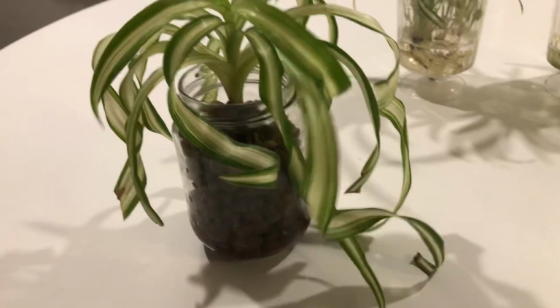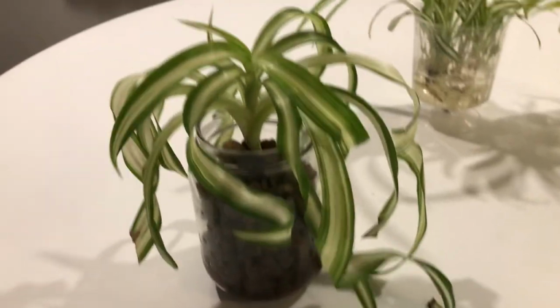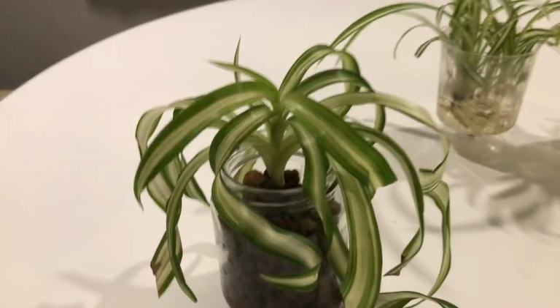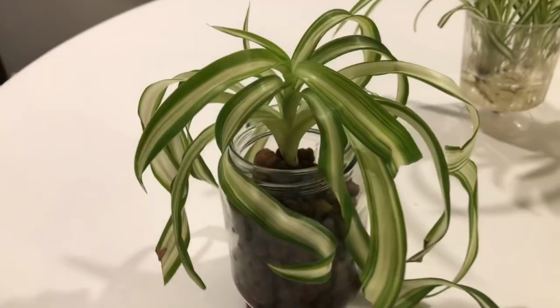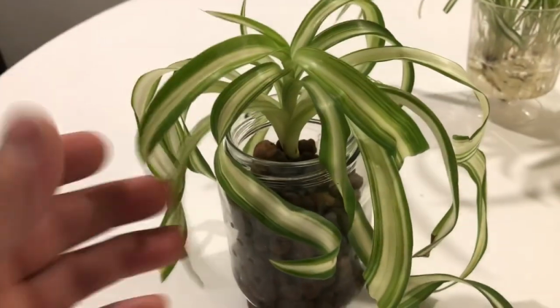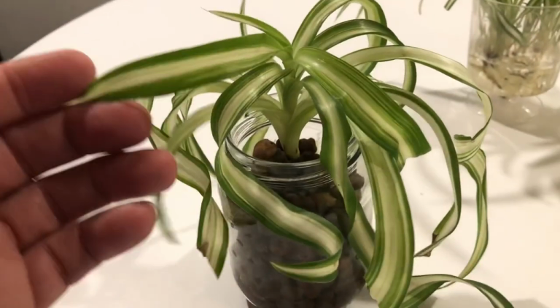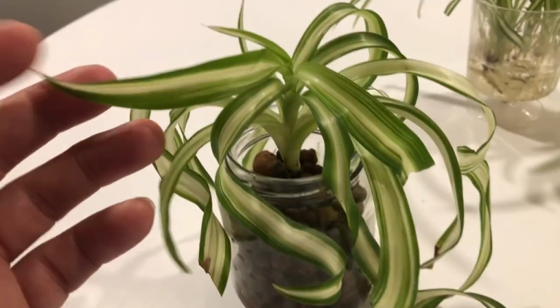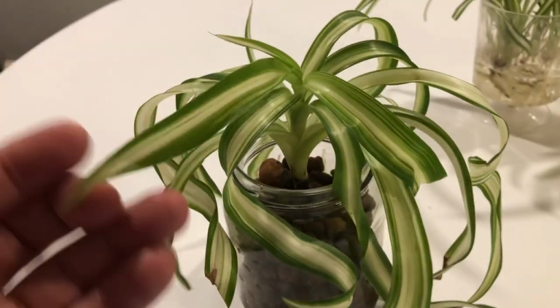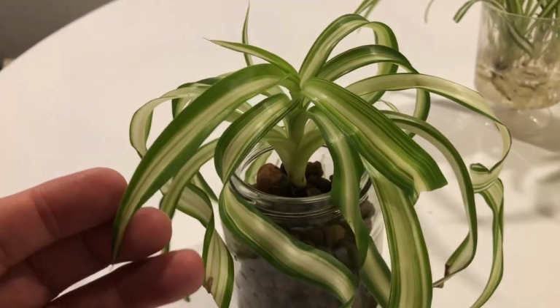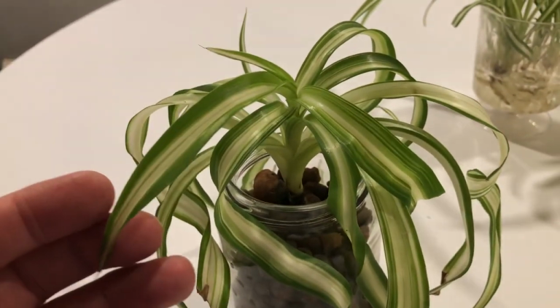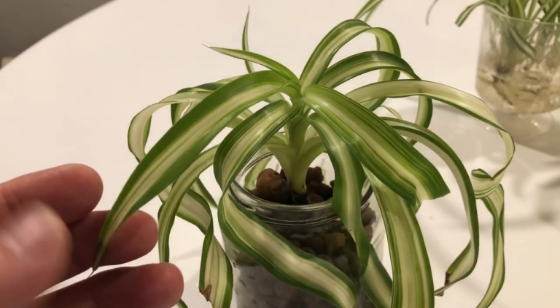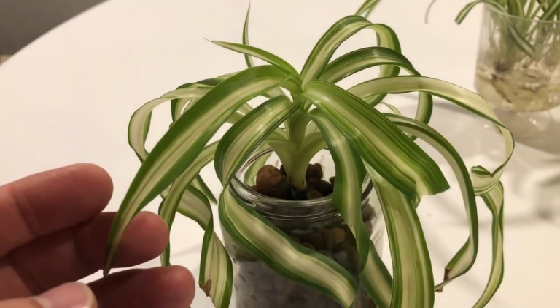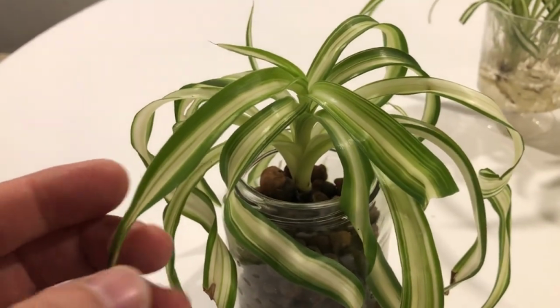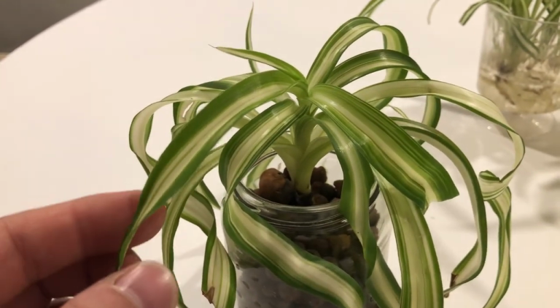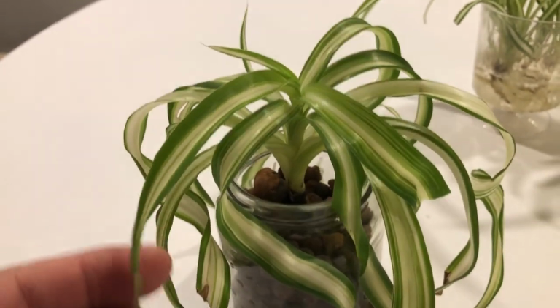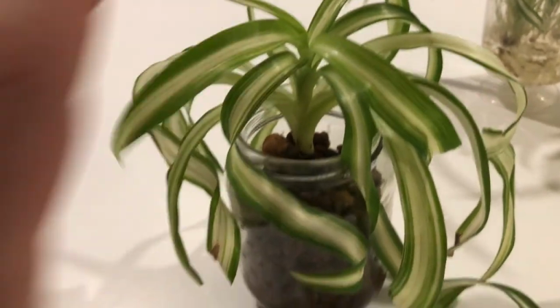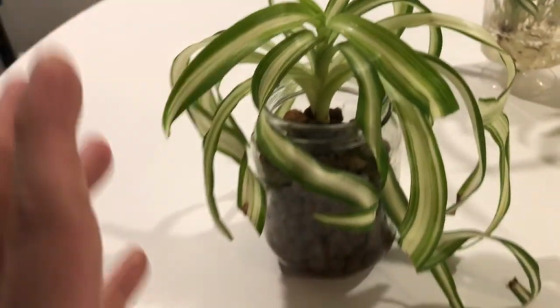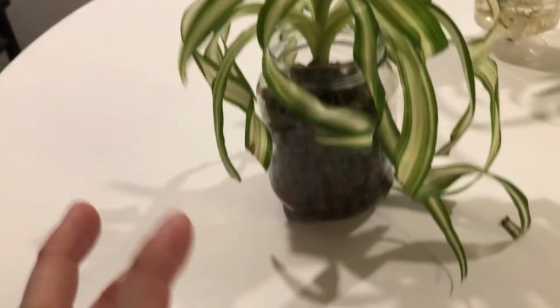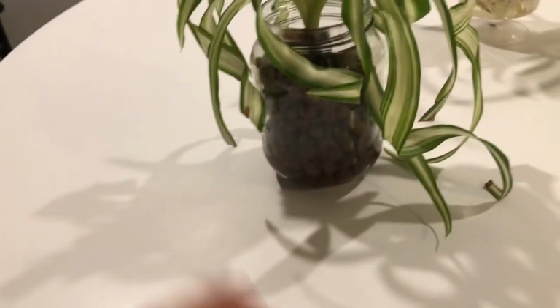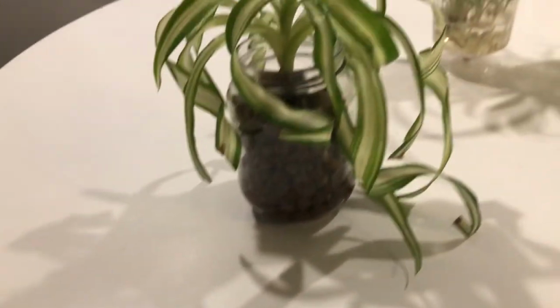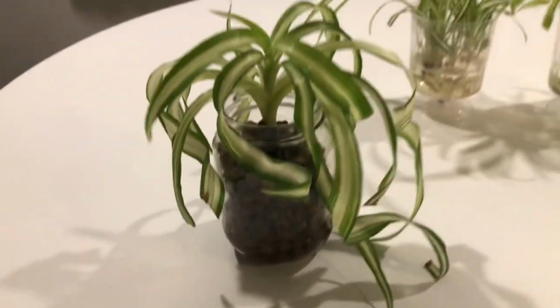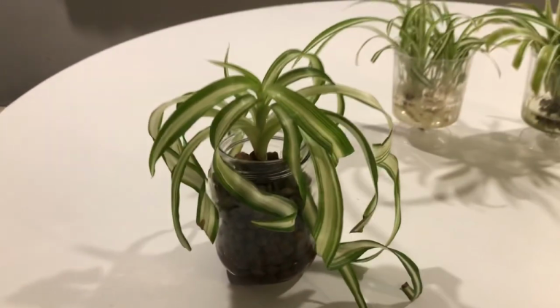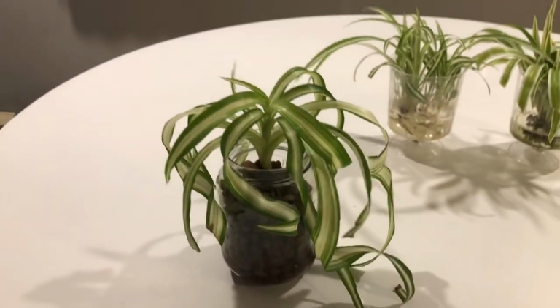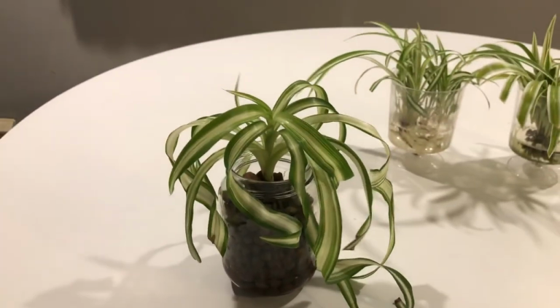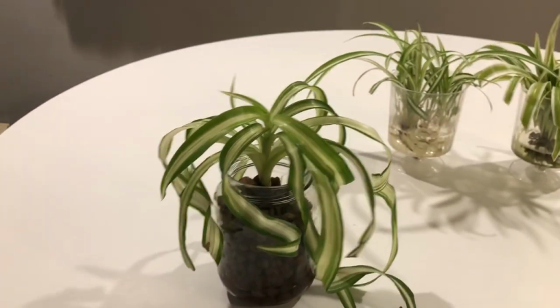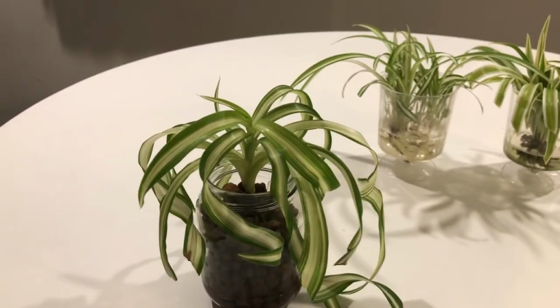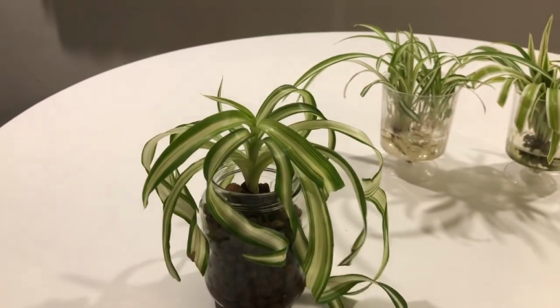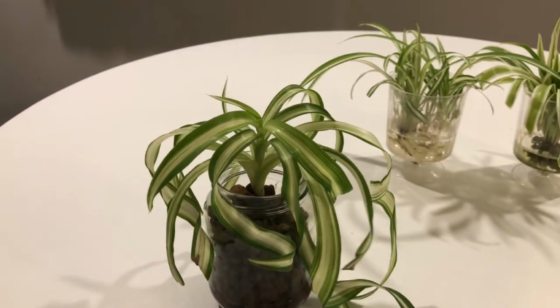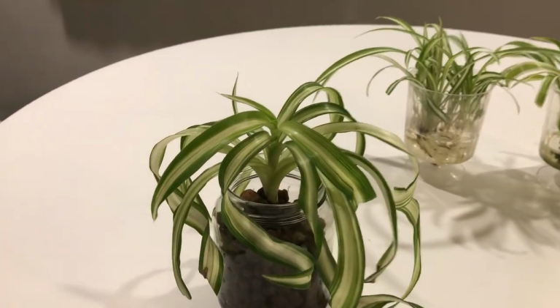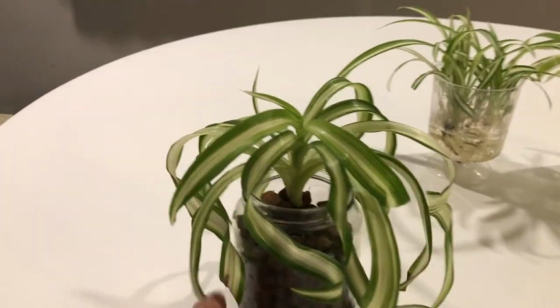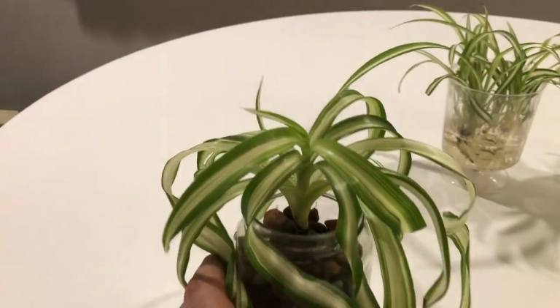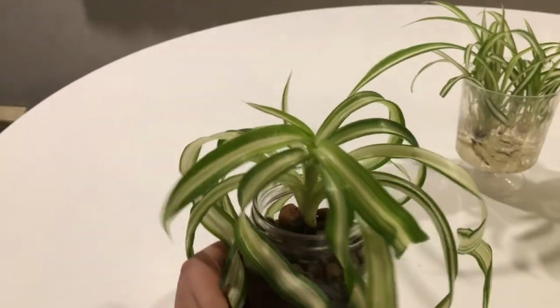It's just a really cool looking plant, and I can't wait for this to really leaf out and kind of trail down. That's going to be really cool. So that's the first one.